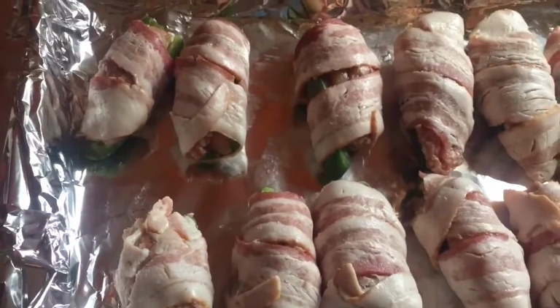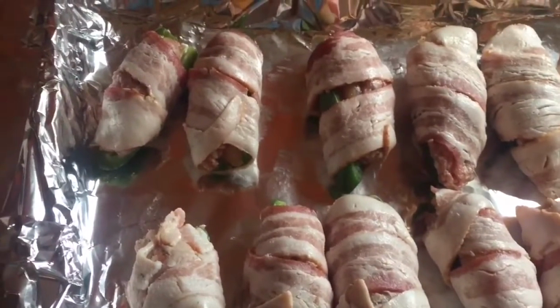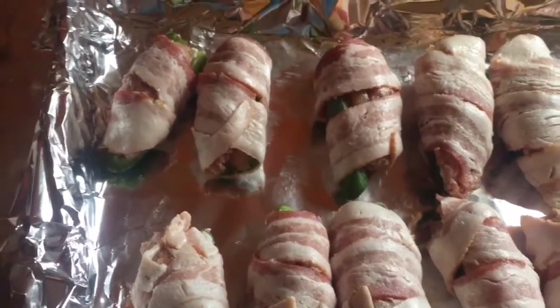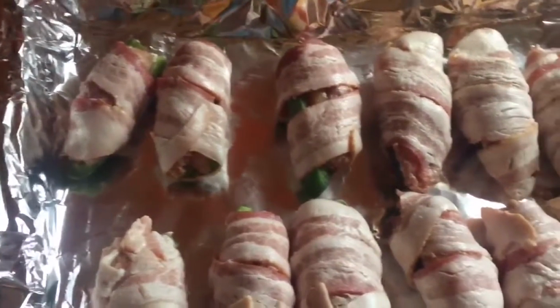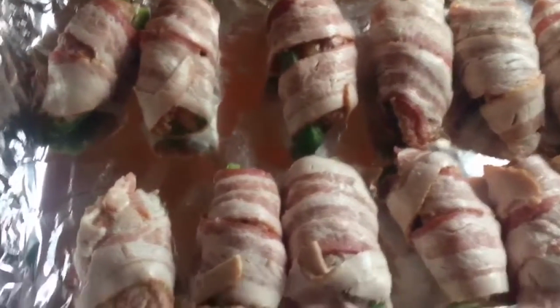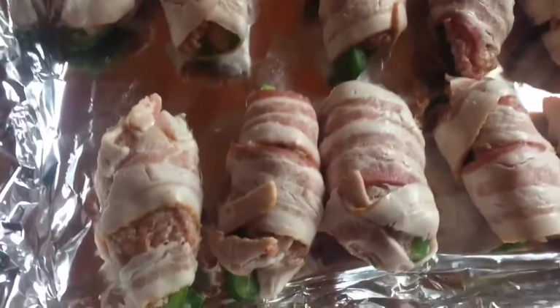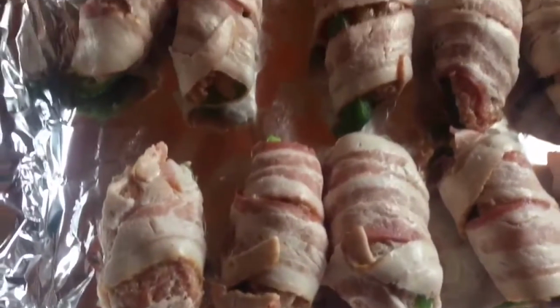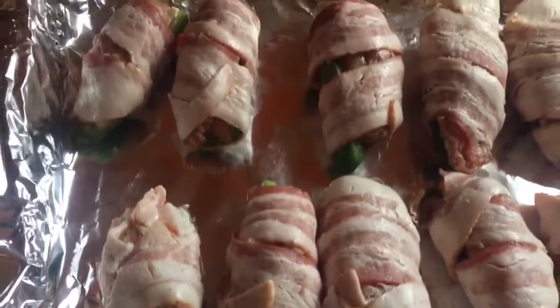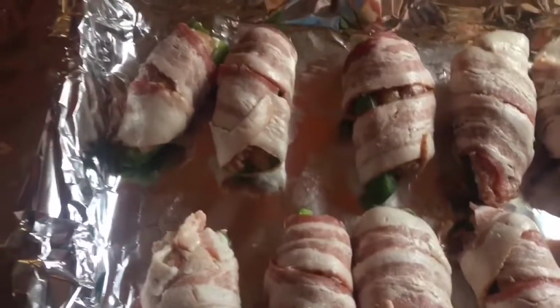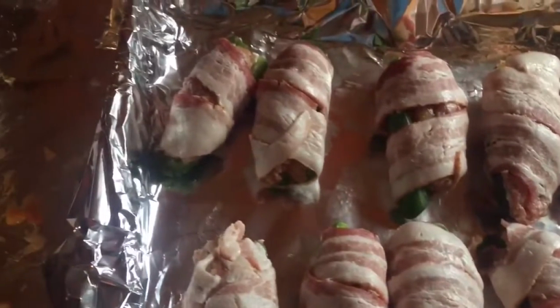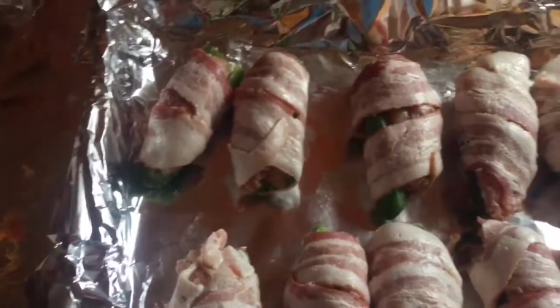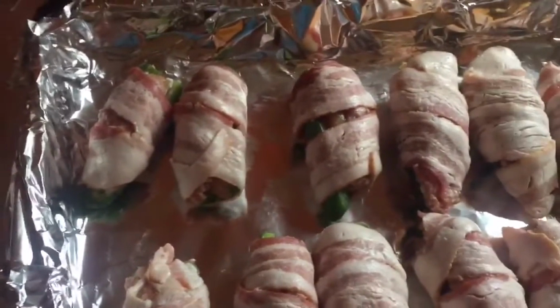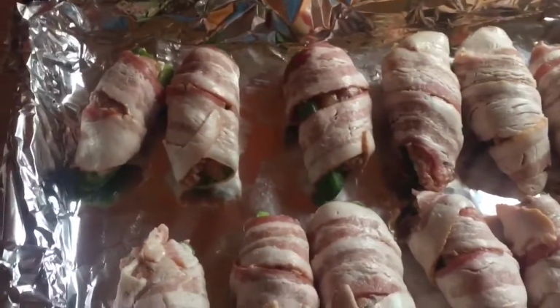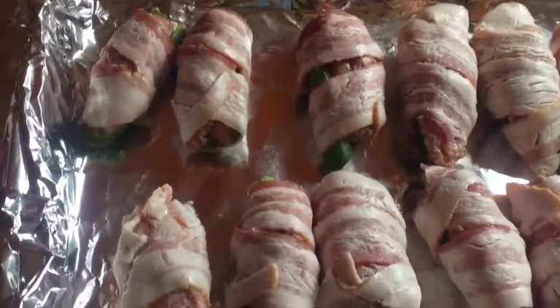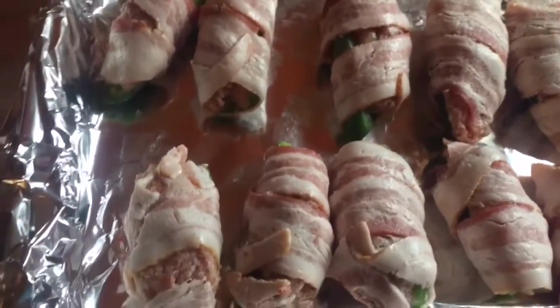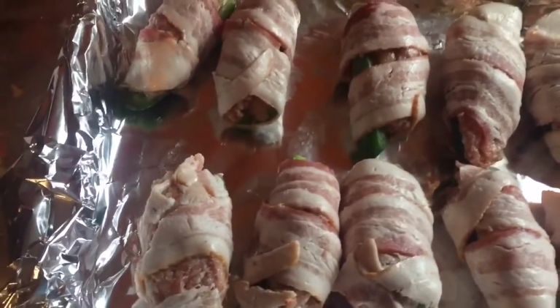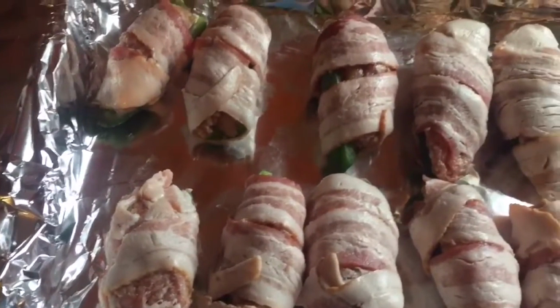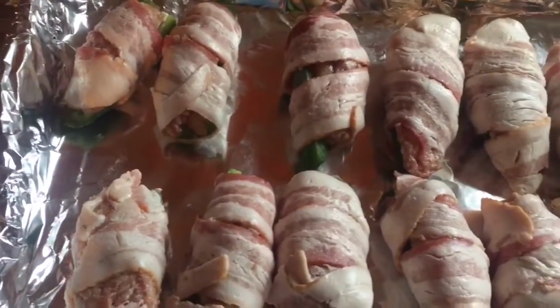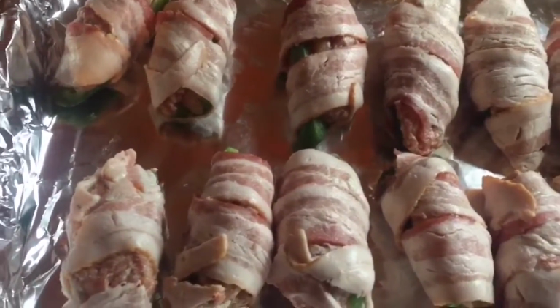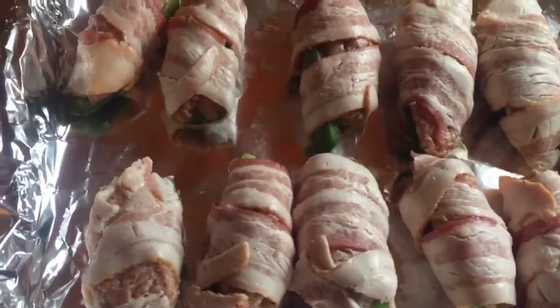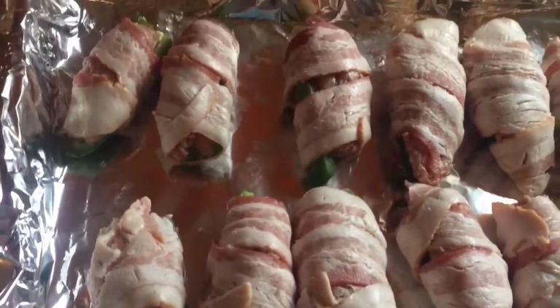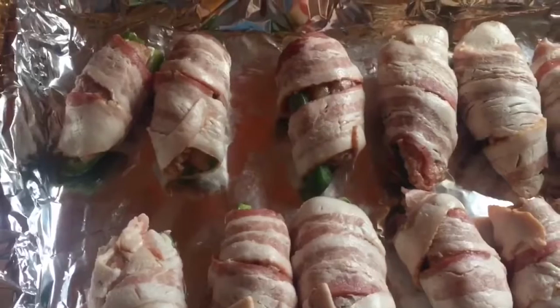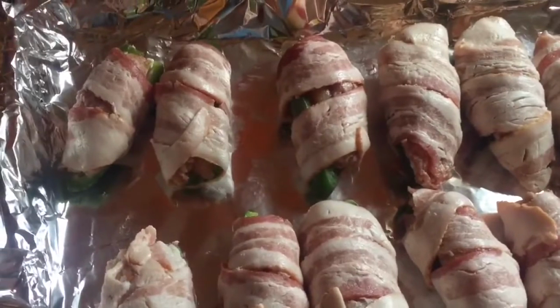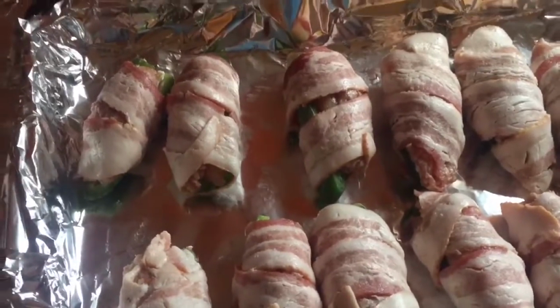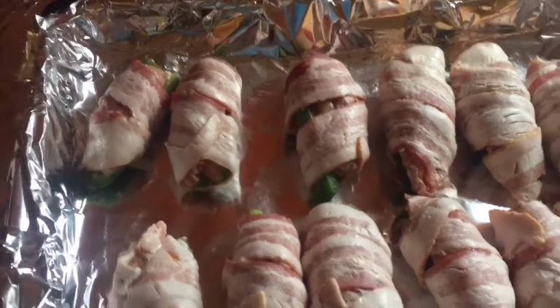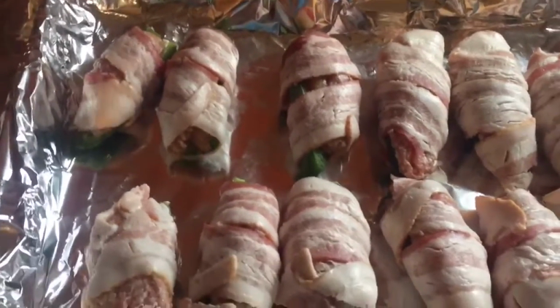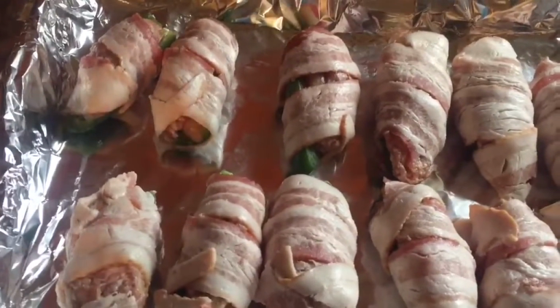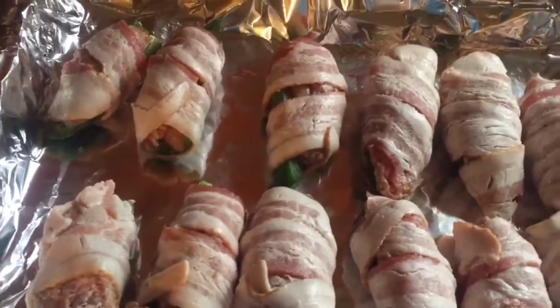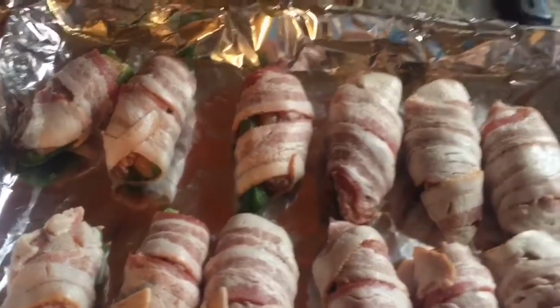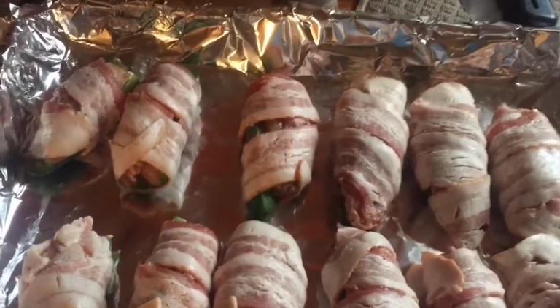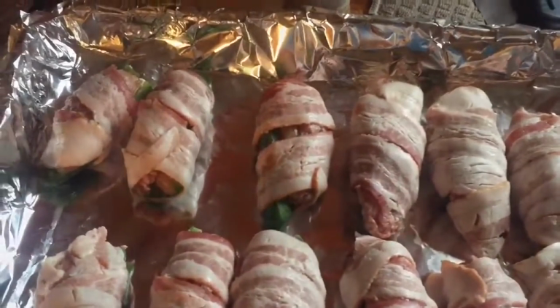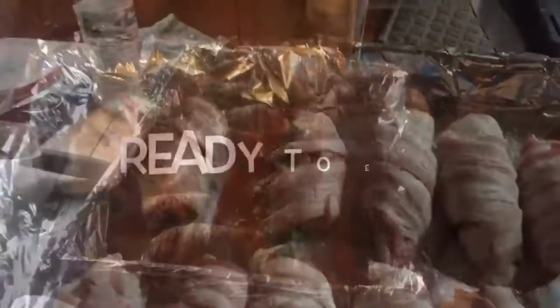You can substitute other meats for this recipe as well, but this is the American bullfrog sausage.